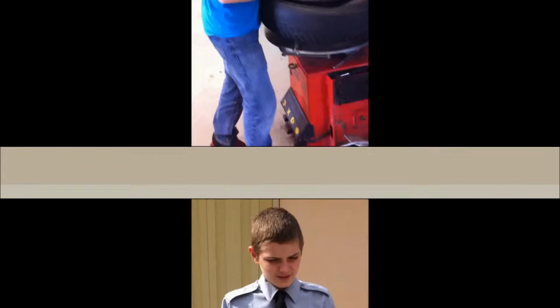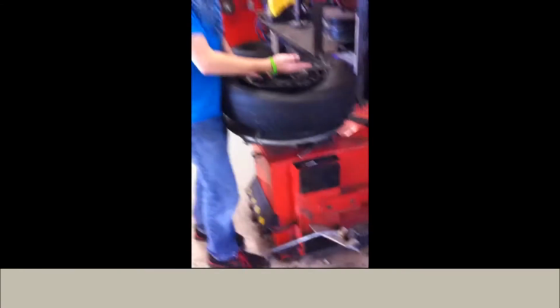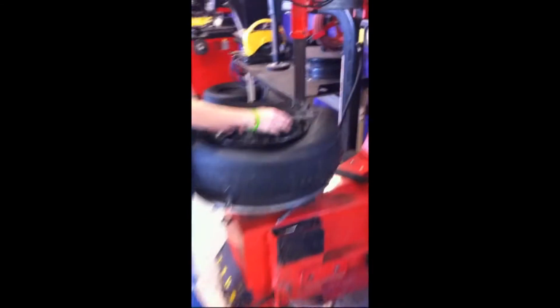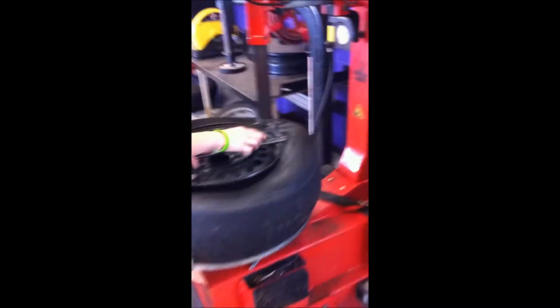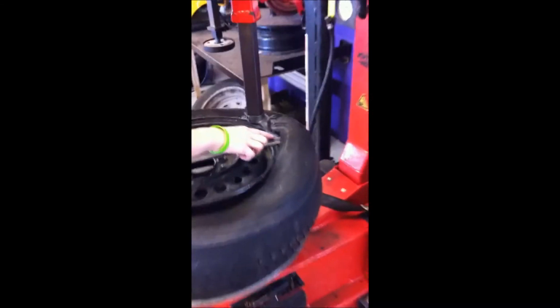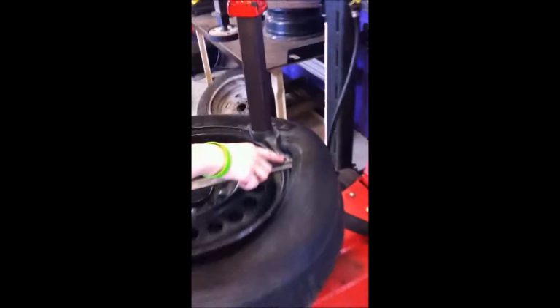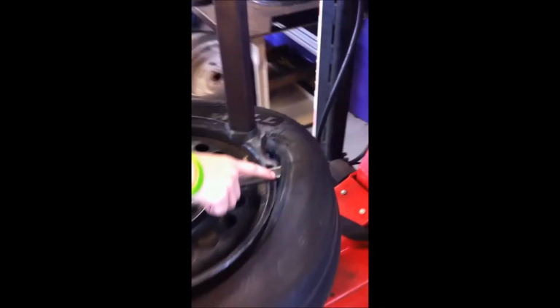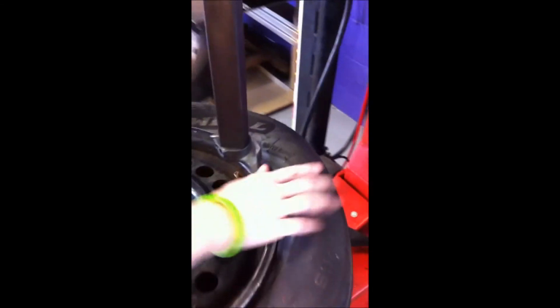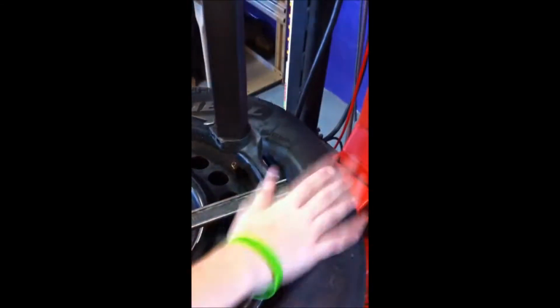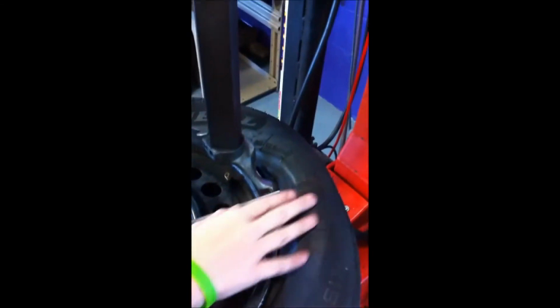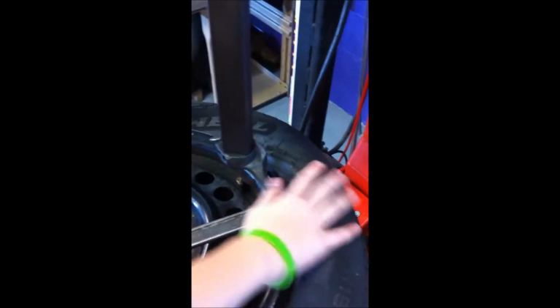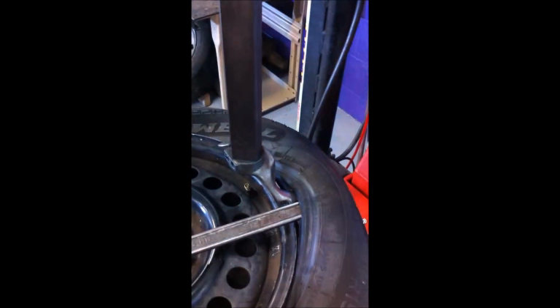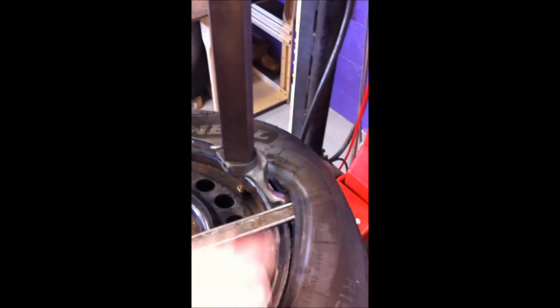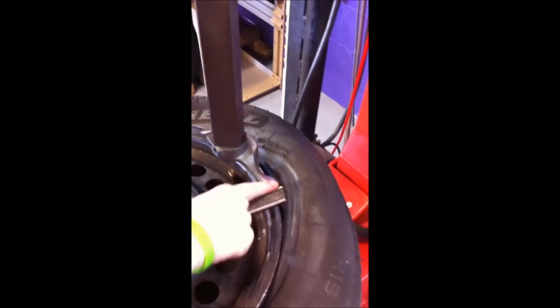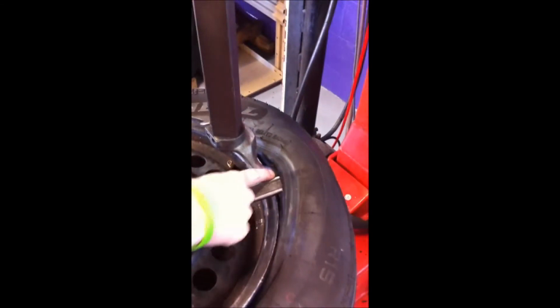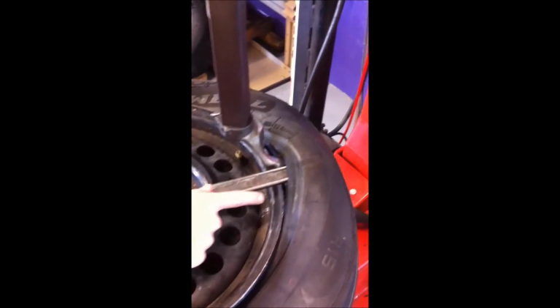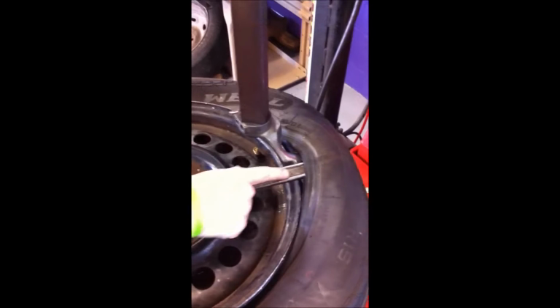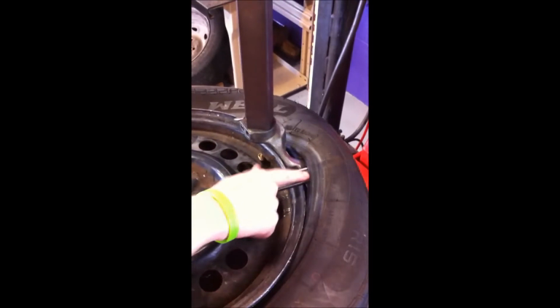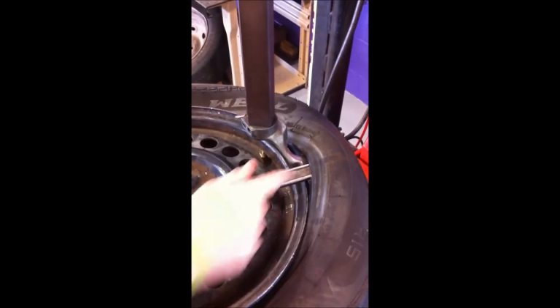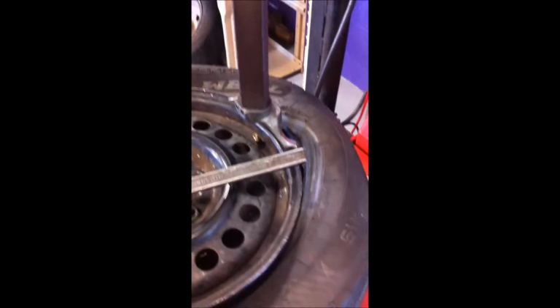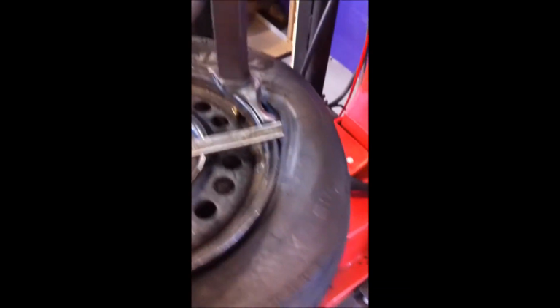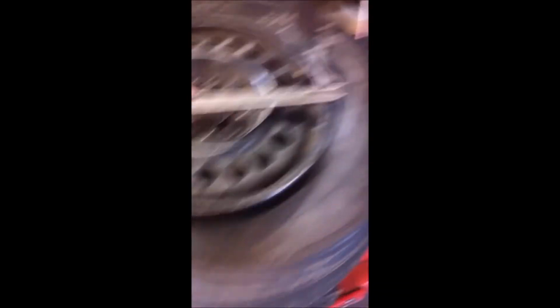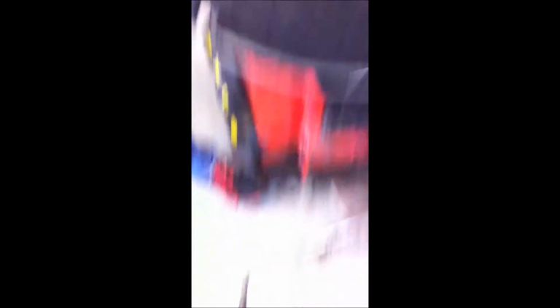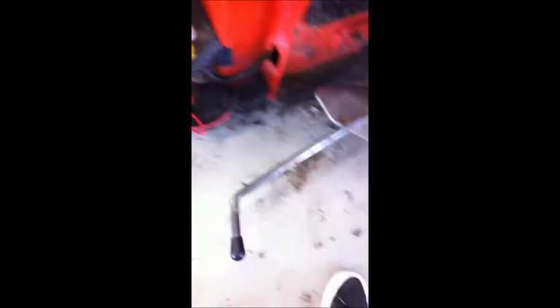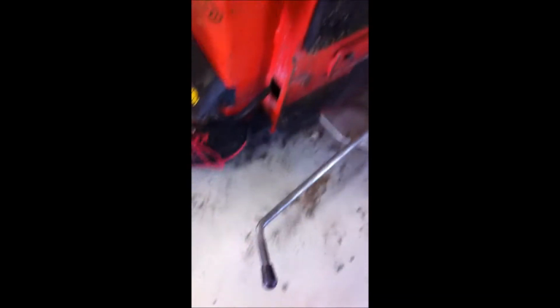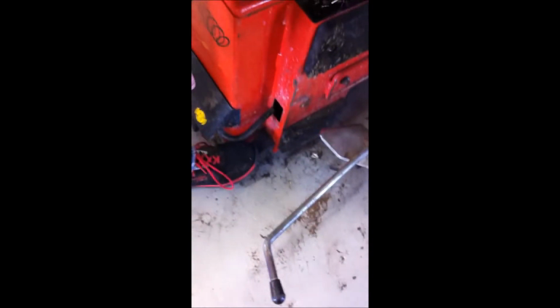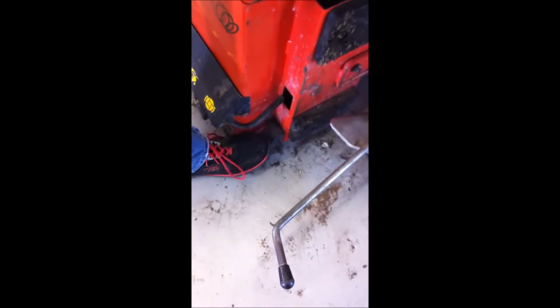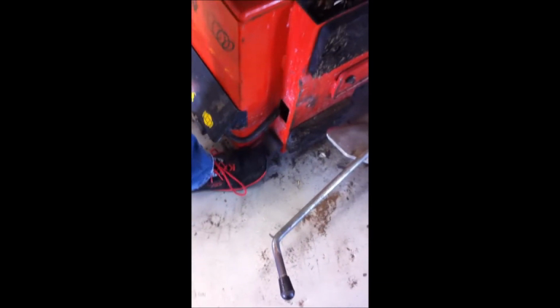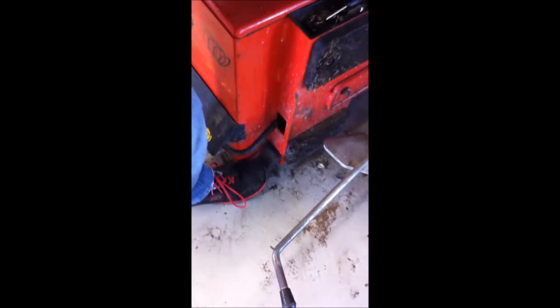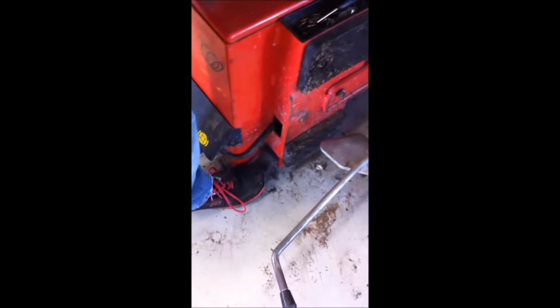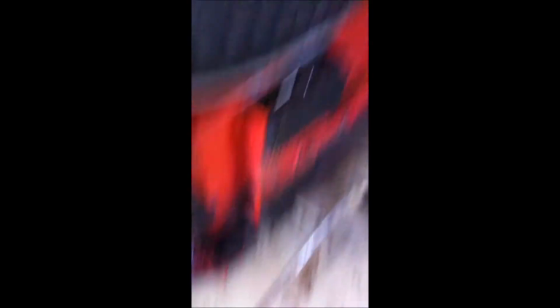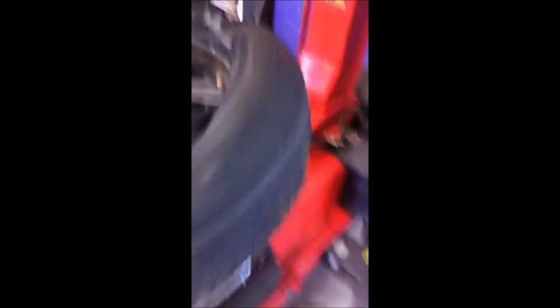As you can see here, we've got the tire with the rubber rounded over the lip right here. You can hold this in place if you want, and then click the foot pedal down — it should spin.